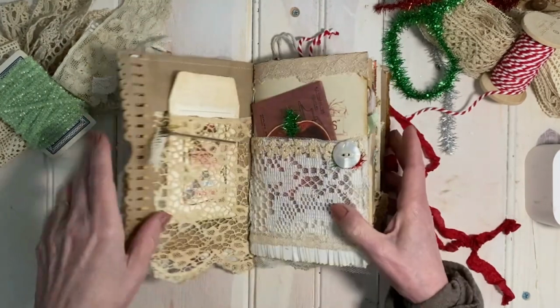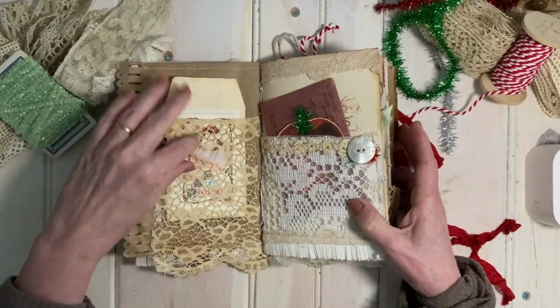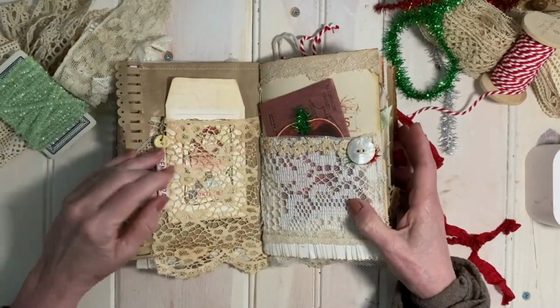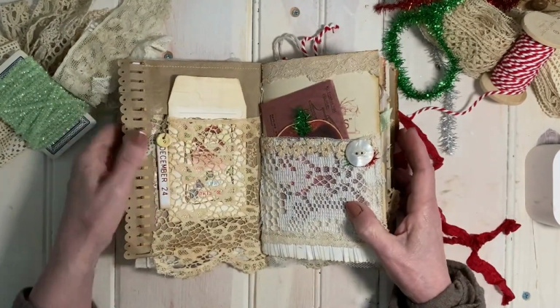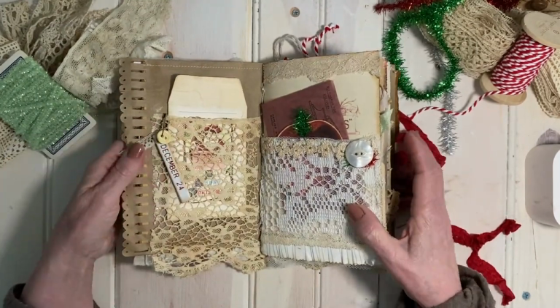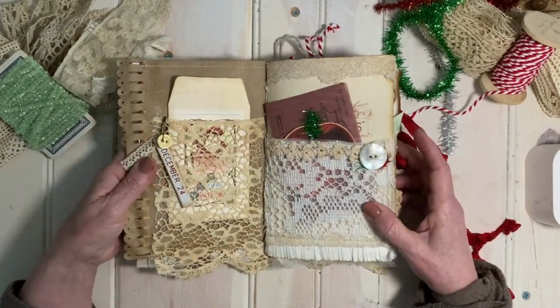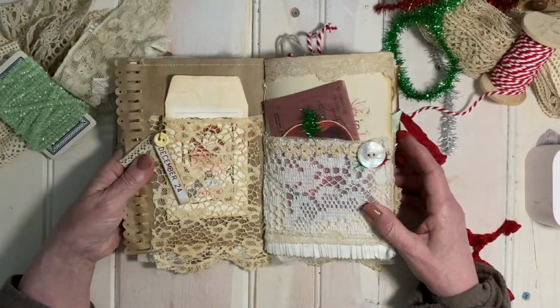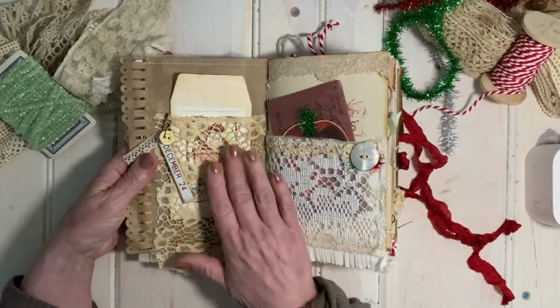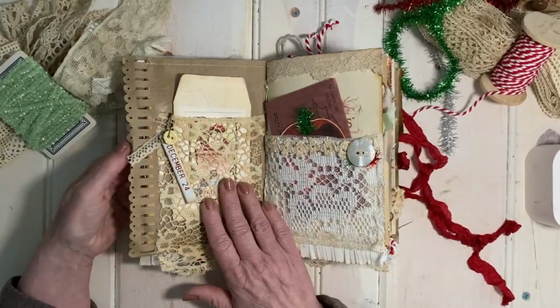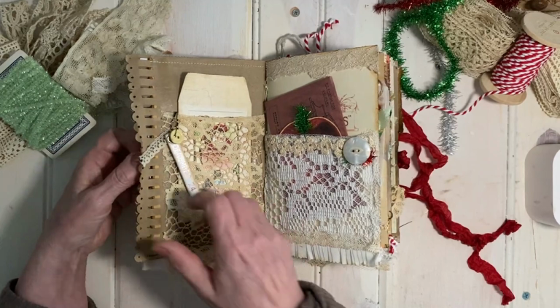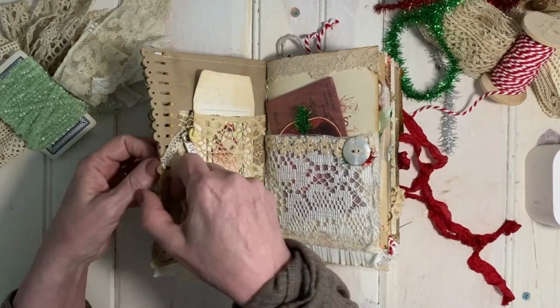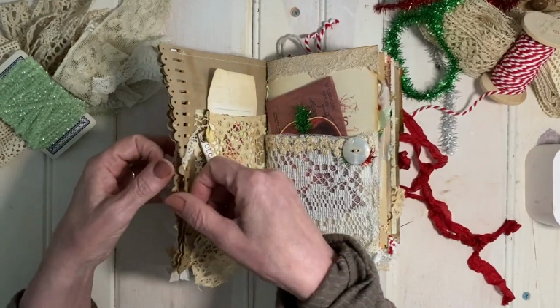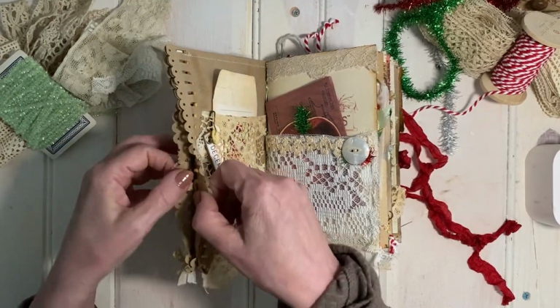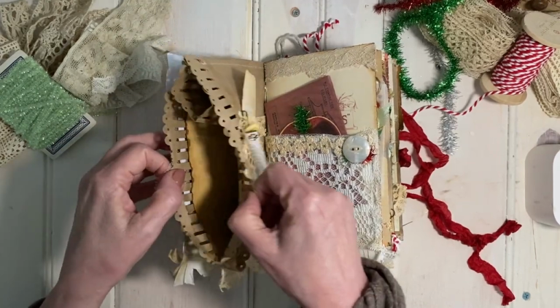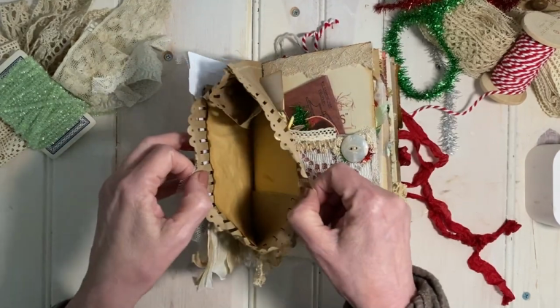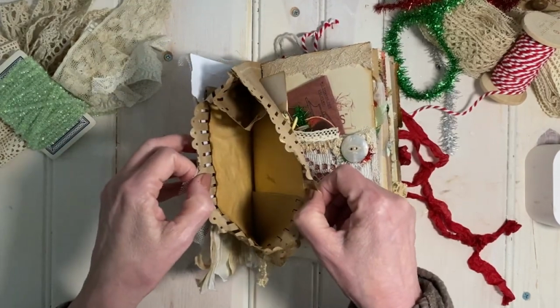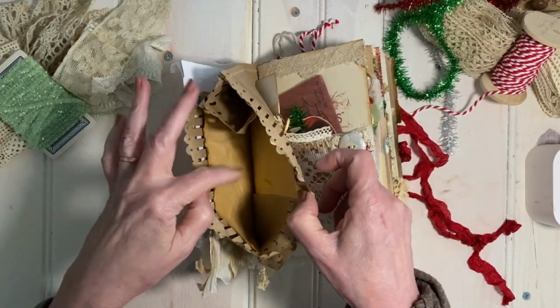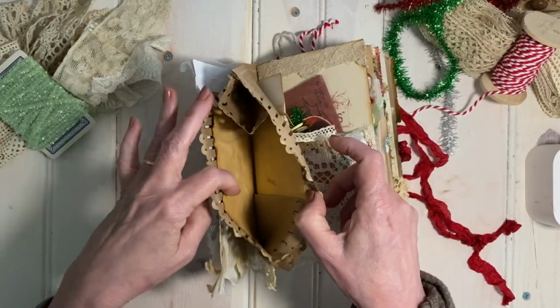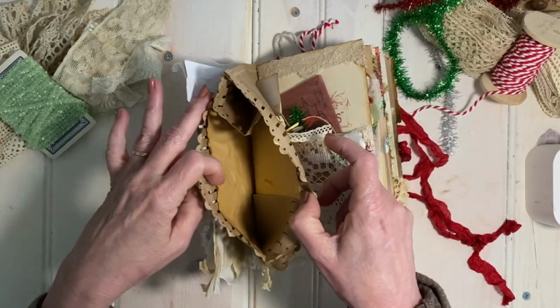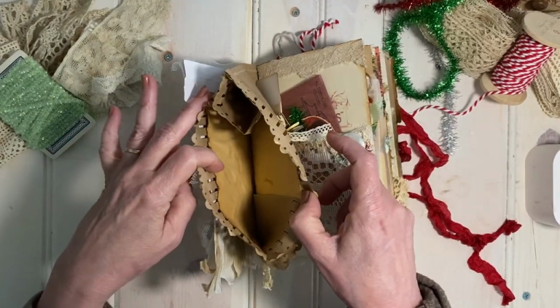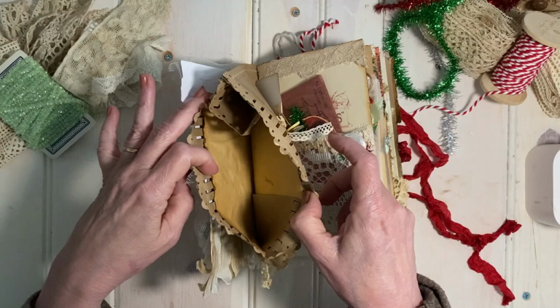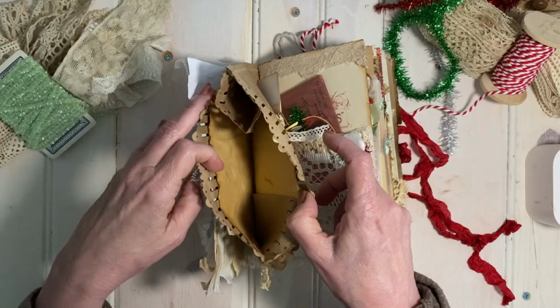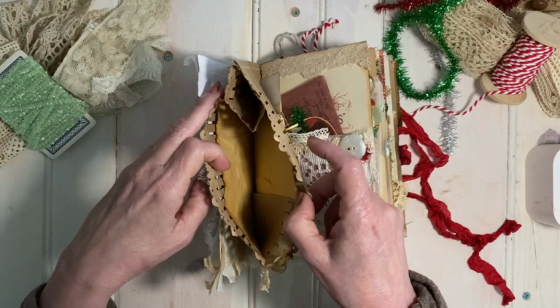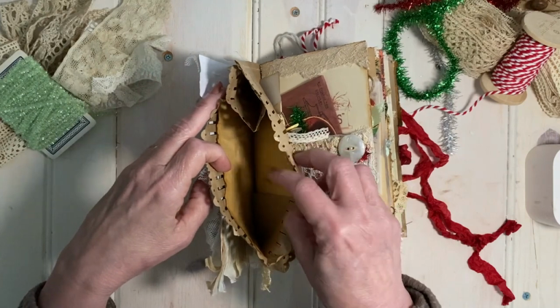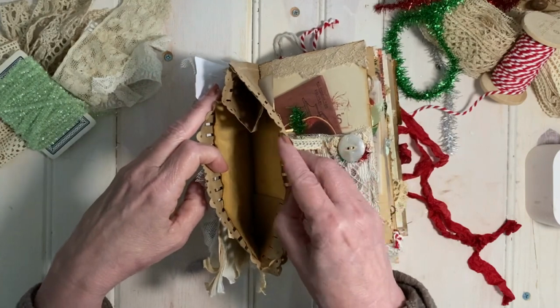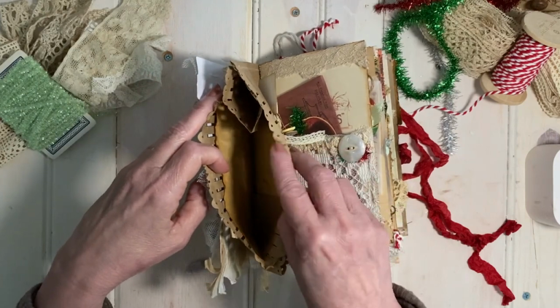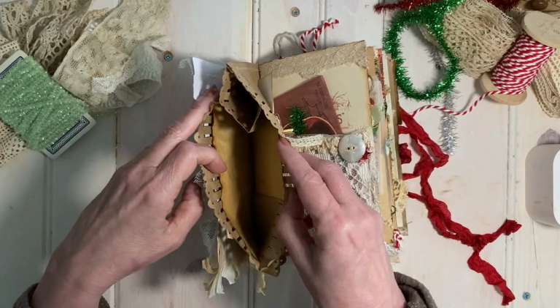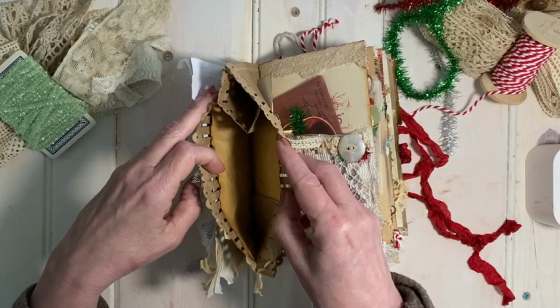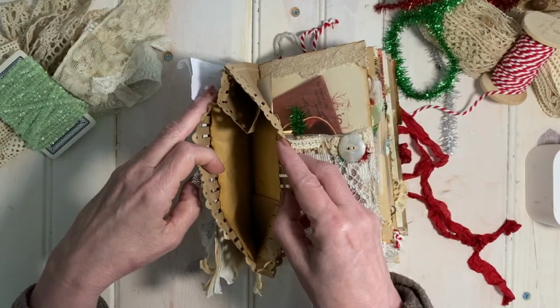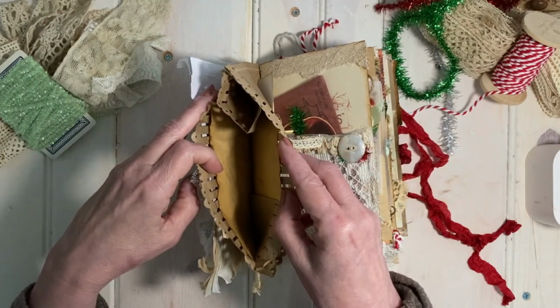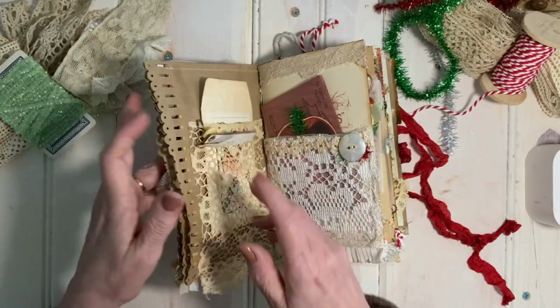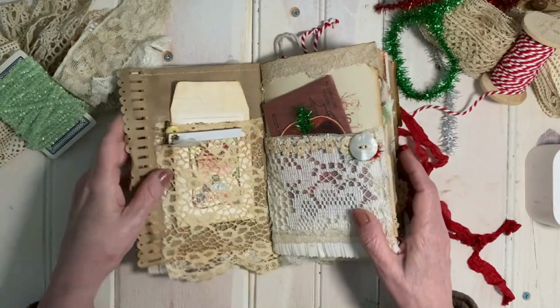When you open up the journal, you see a lace pocket, but there is also sort of a hidden pocket, because what I do is I reinforce the inside of the pocket that's created when you cut open the ends of the paper bag.